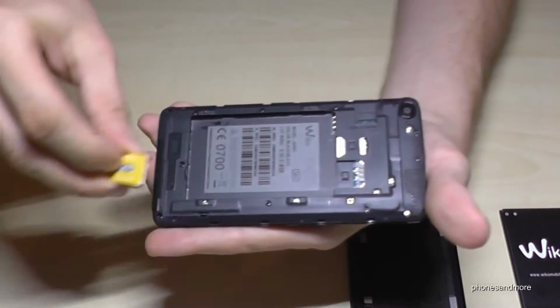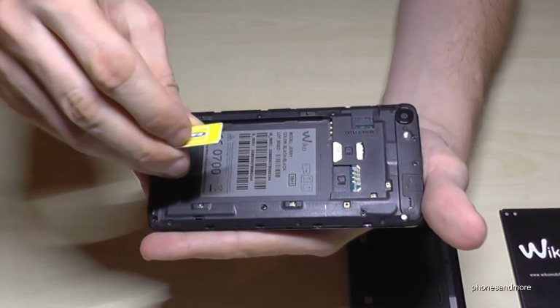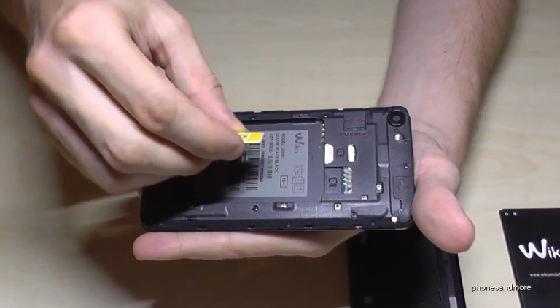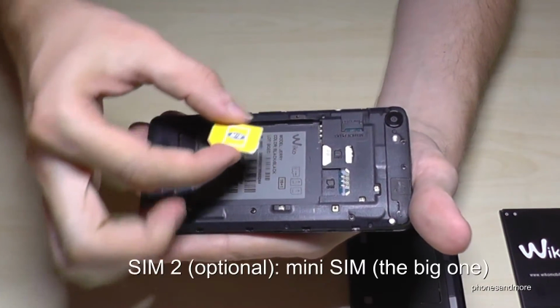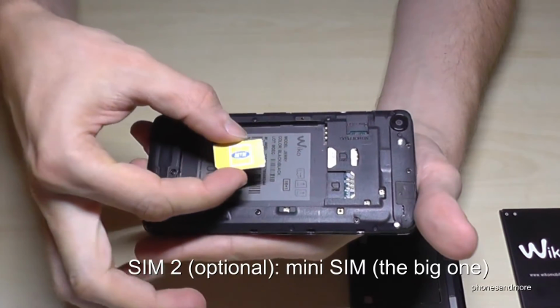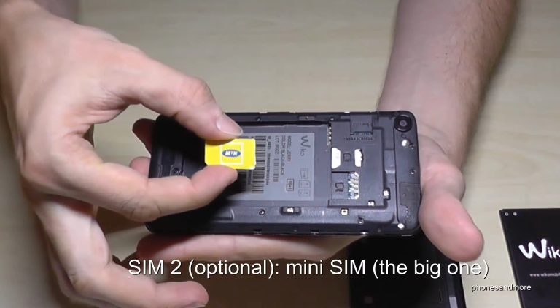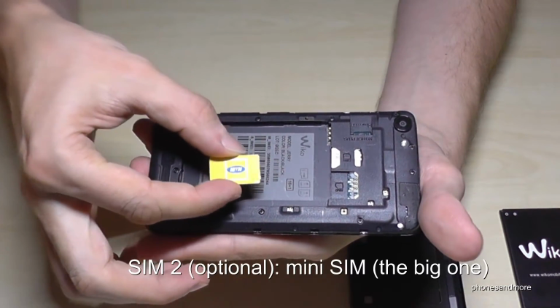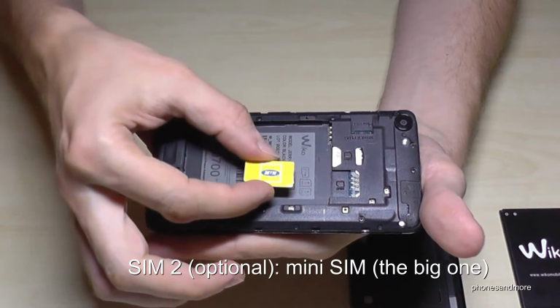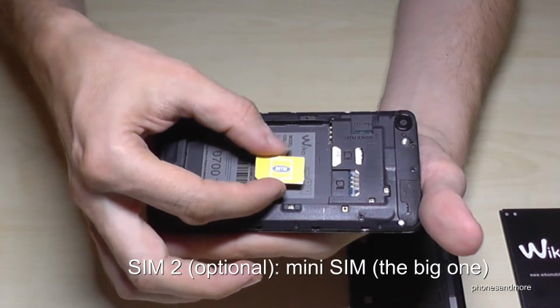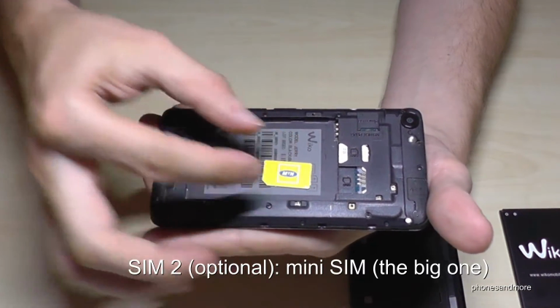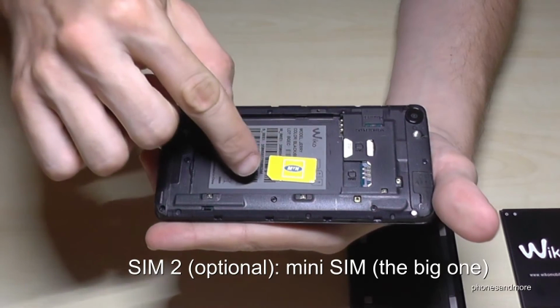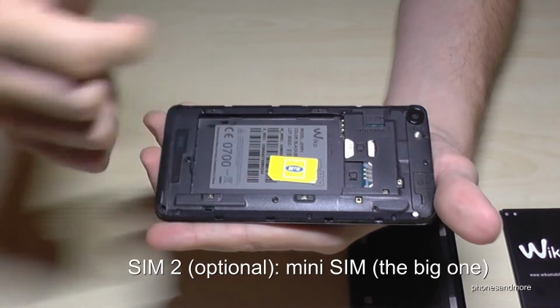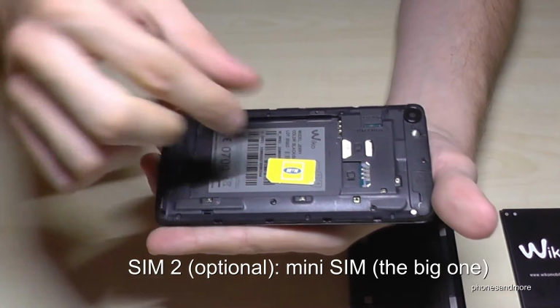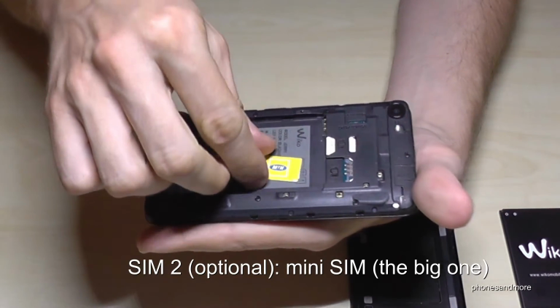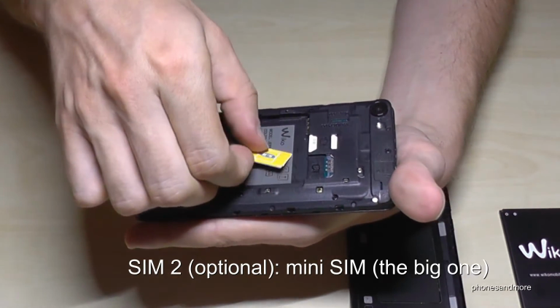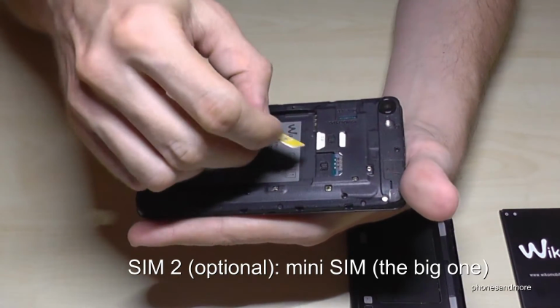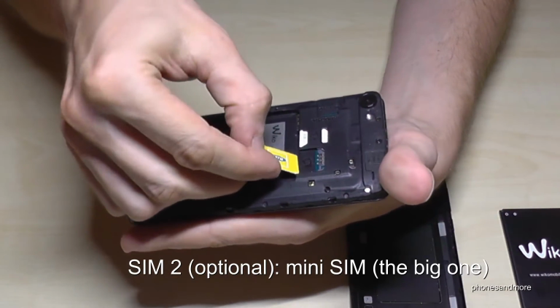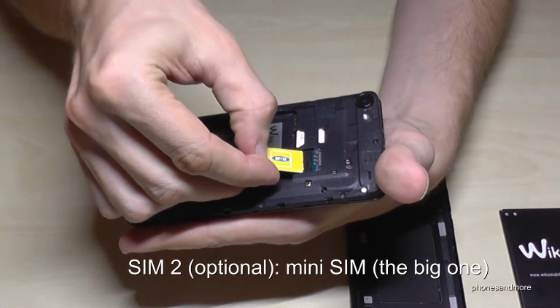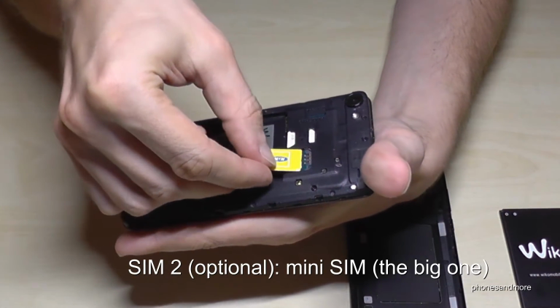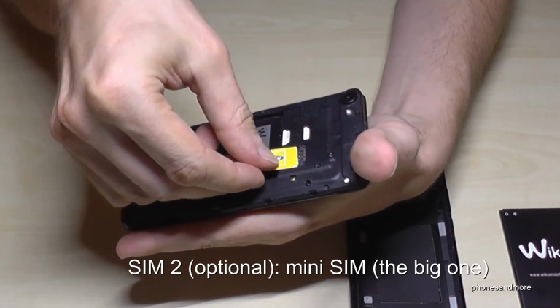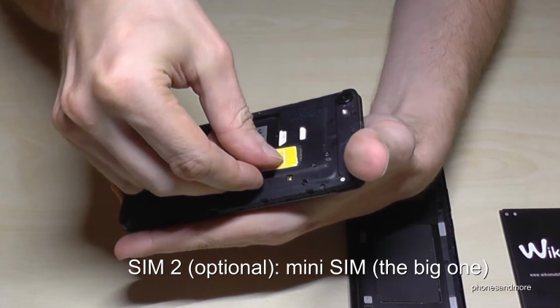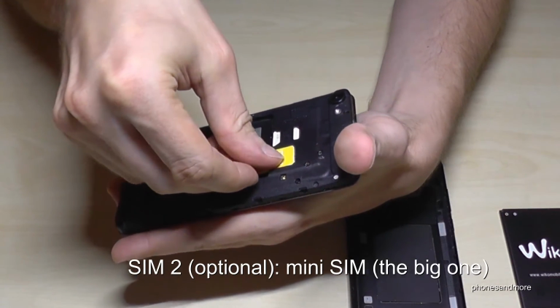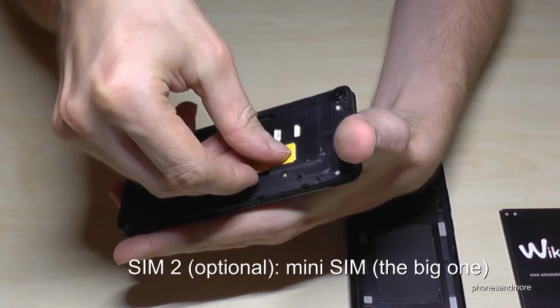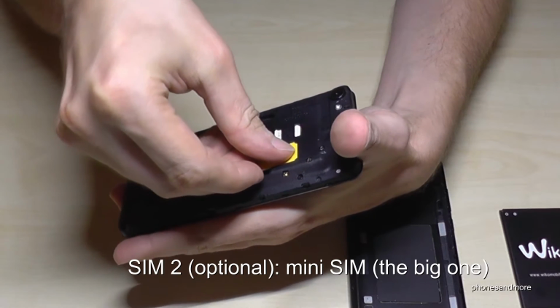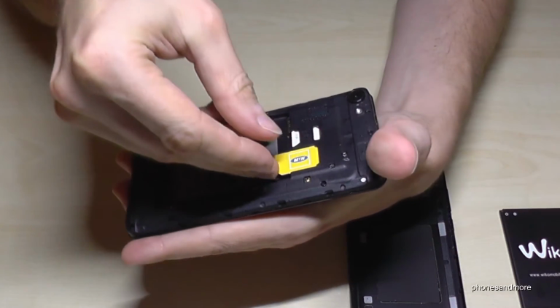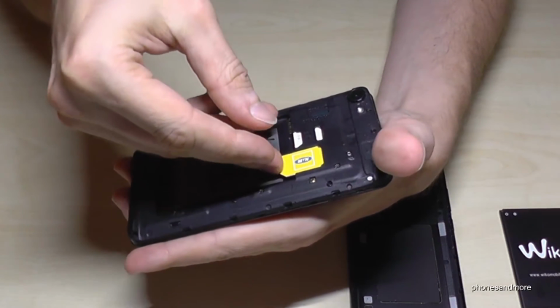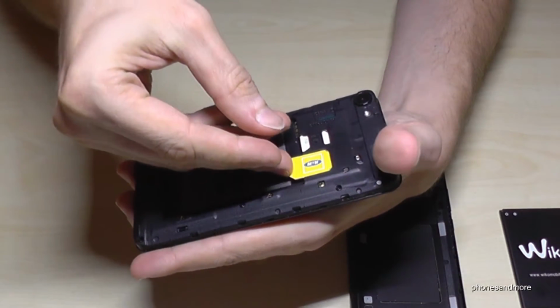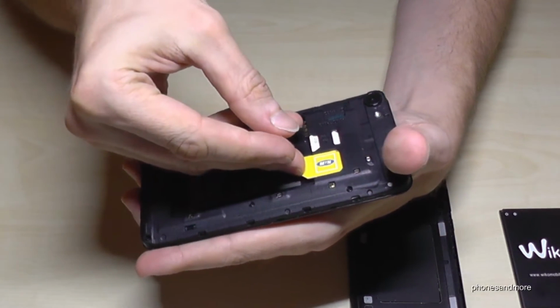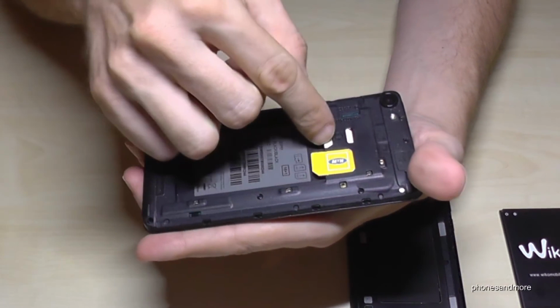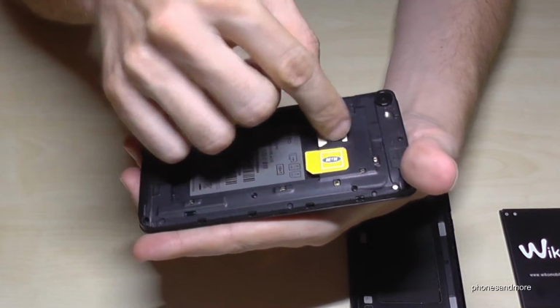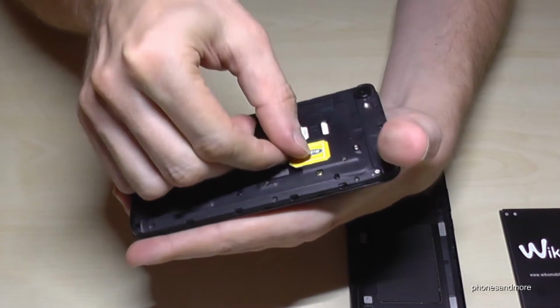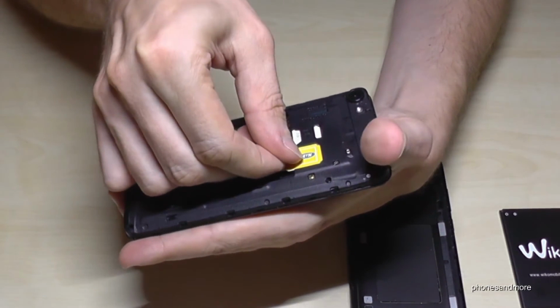For the second SIM card you will need a mini-size SIM. You have to put it so the missing corner is in the other direction. This is optional — if you have just one SIM card, that's okay; just use the first slot.